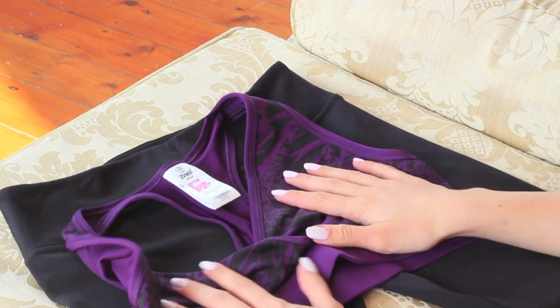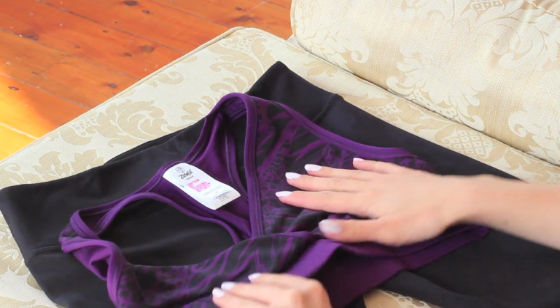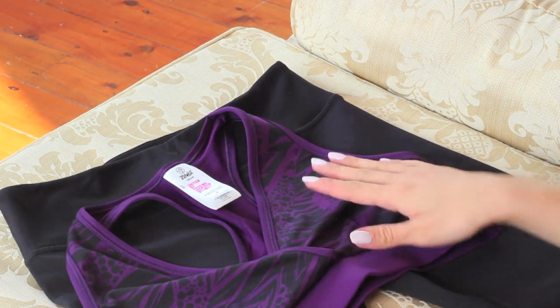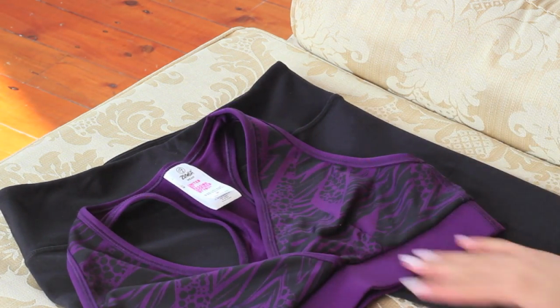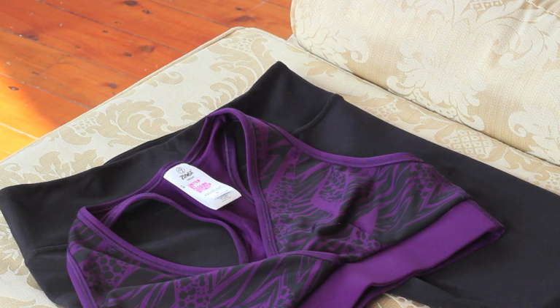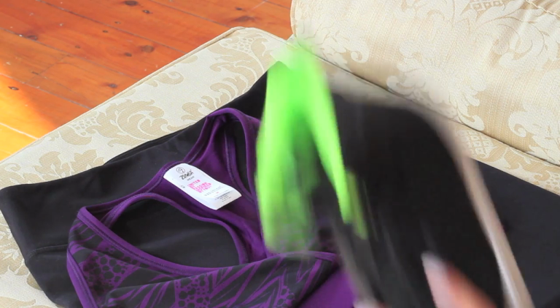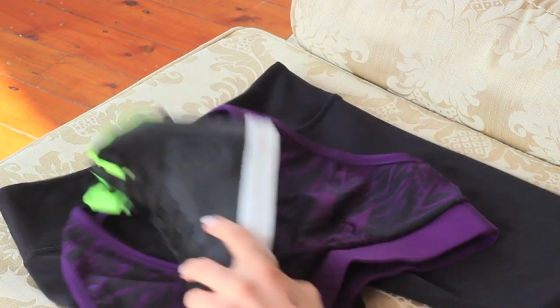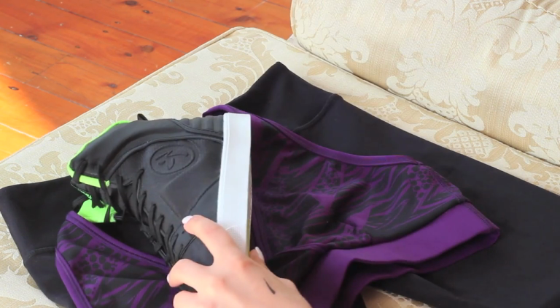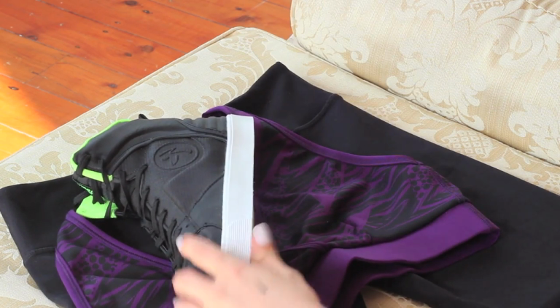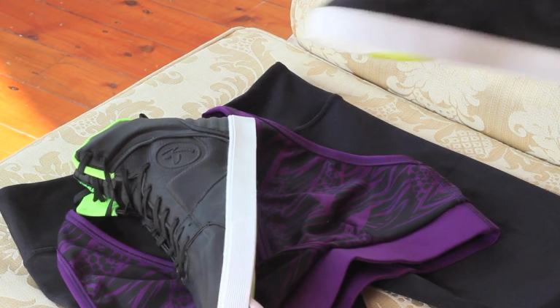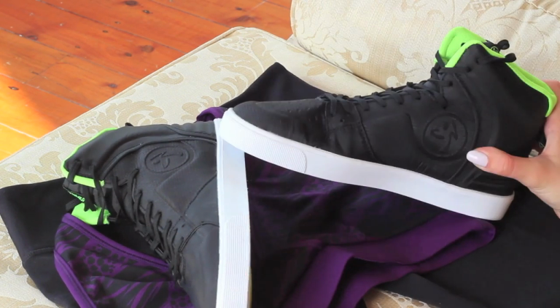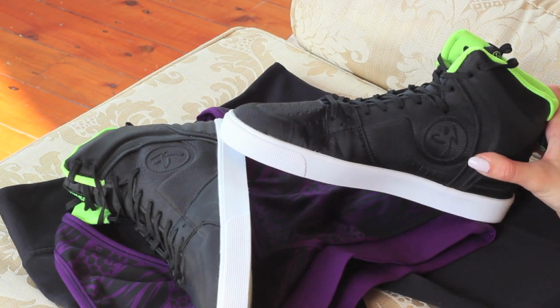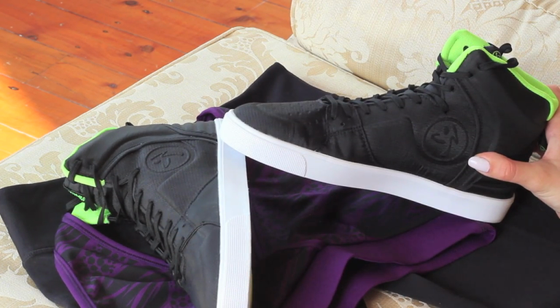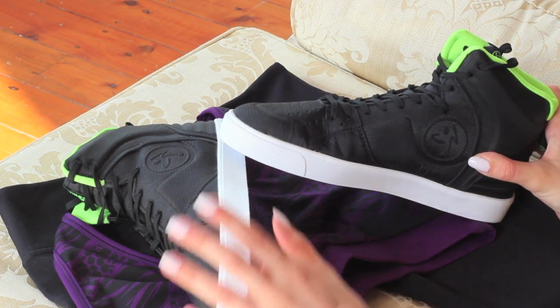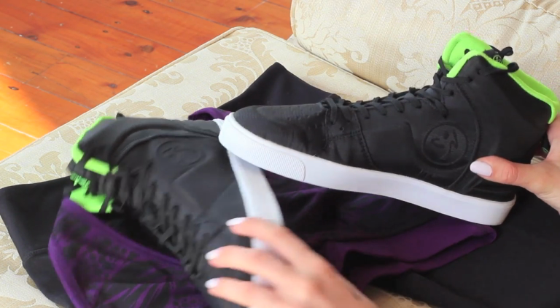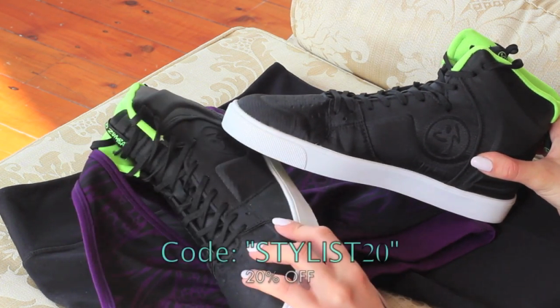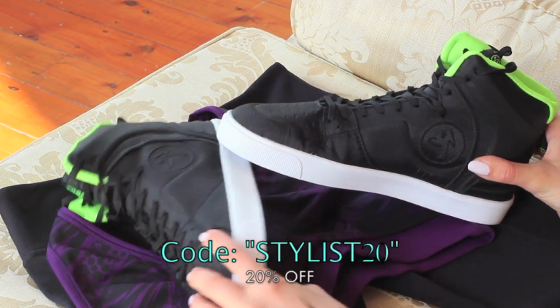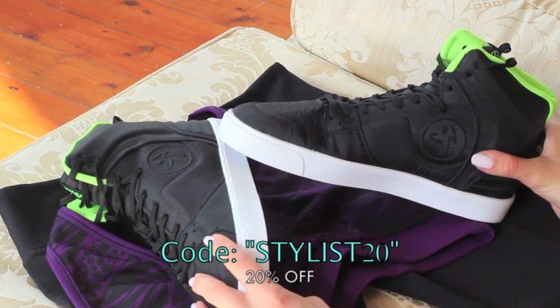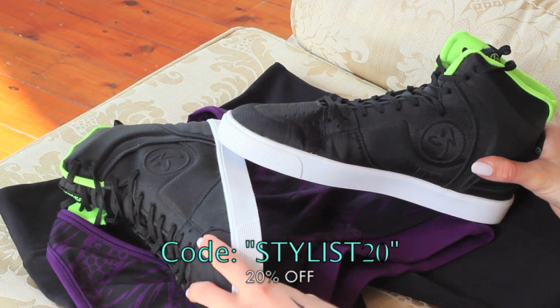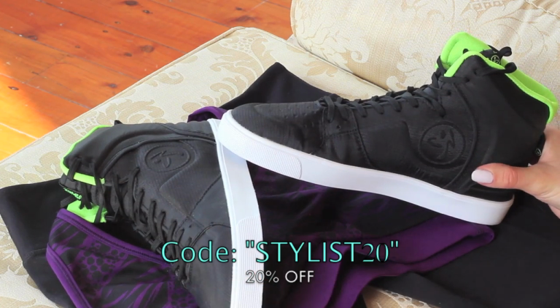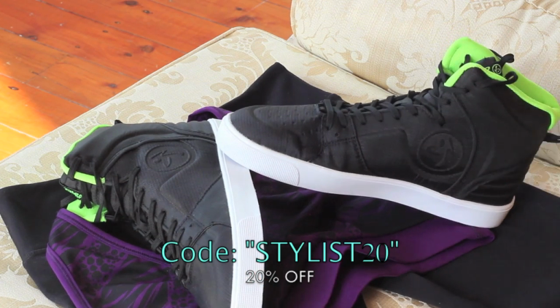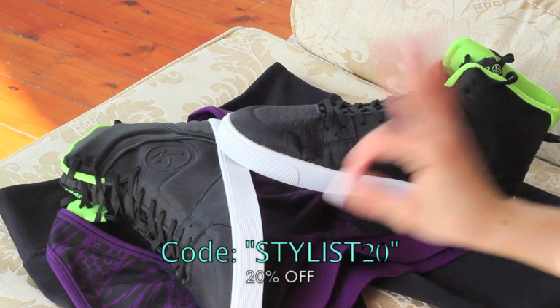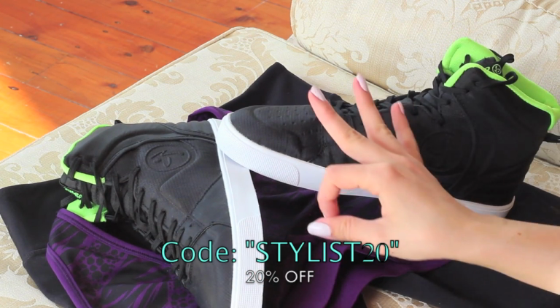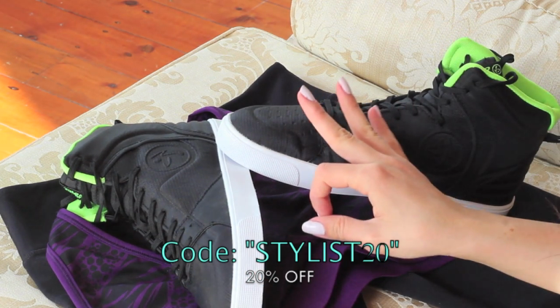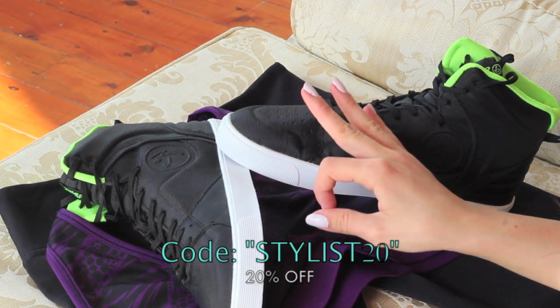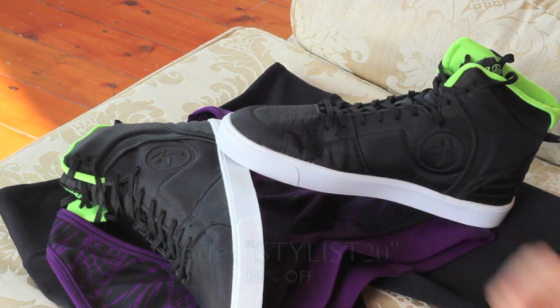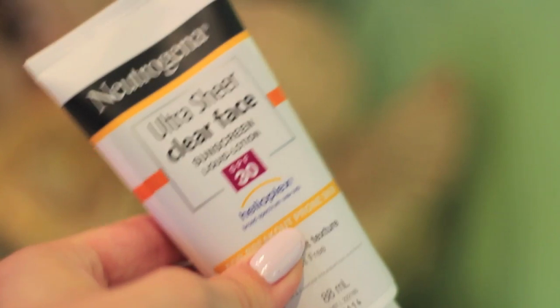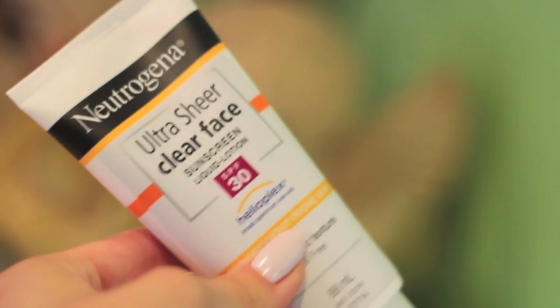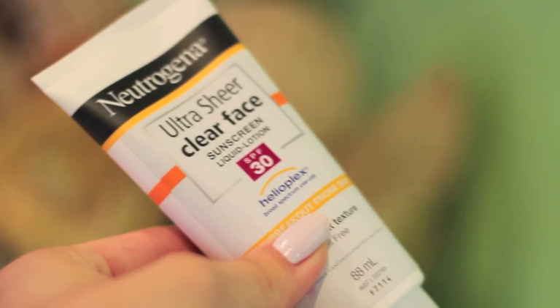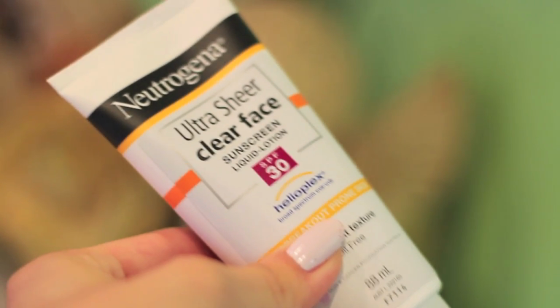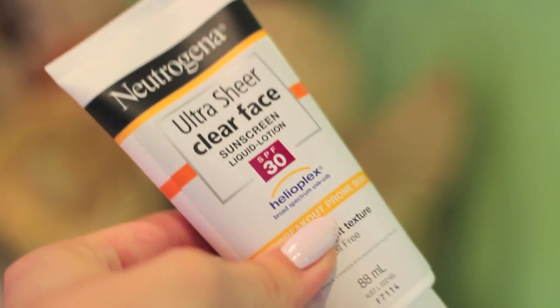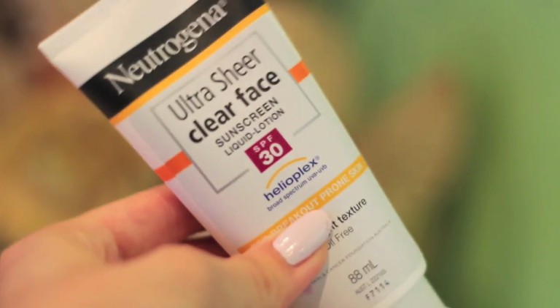I got these from Zumba.com — they are the same brand as the dance class, so they may look a bit familiar. I'll put the link below, and you can also get 20% off your order by using the code STYLIST20. I've got all the information below as well.